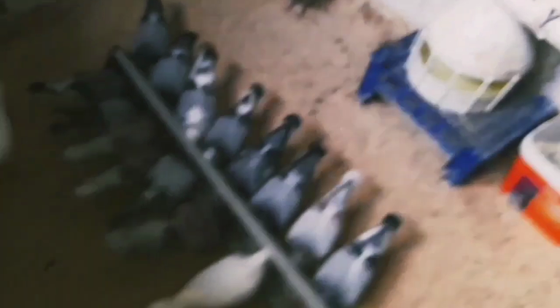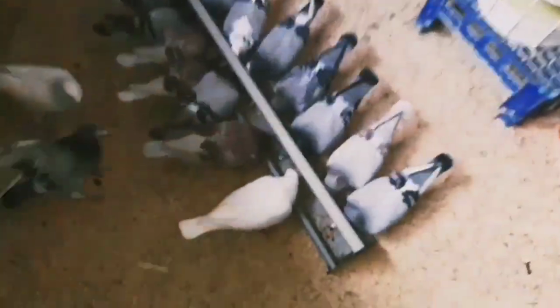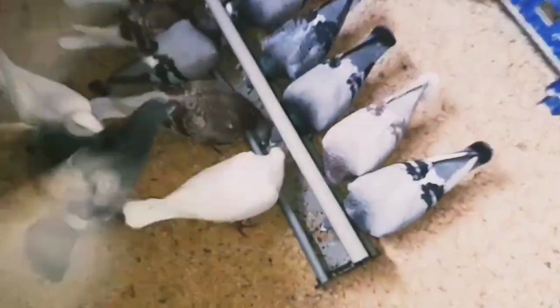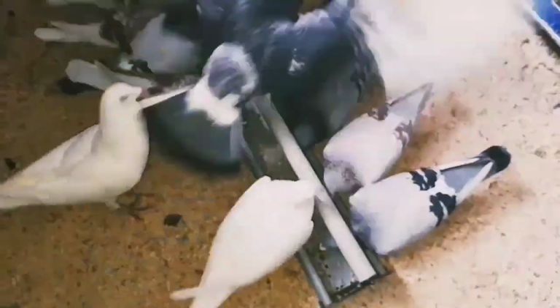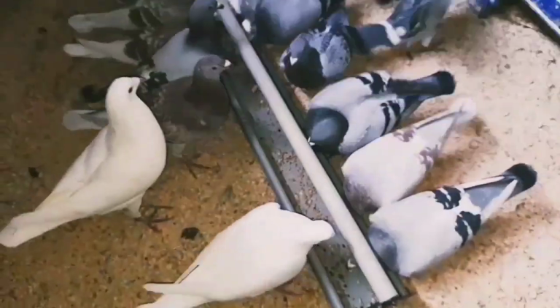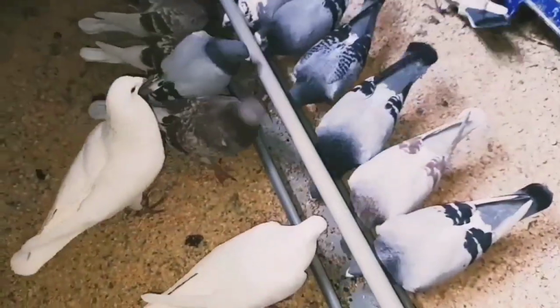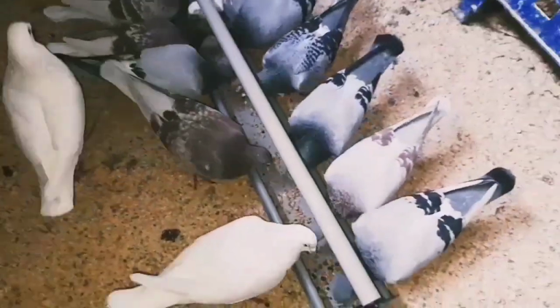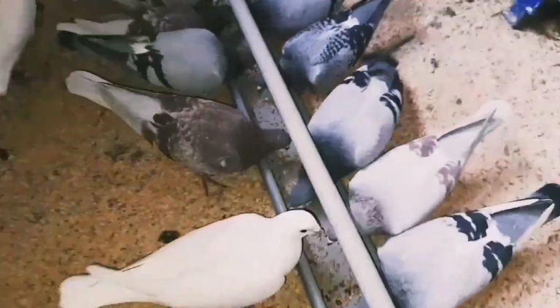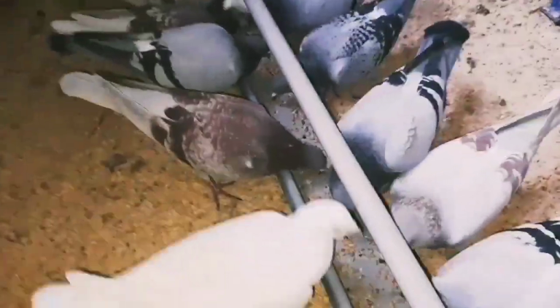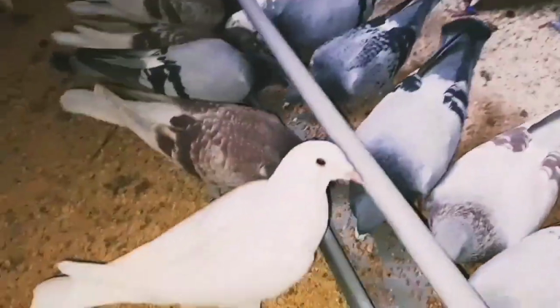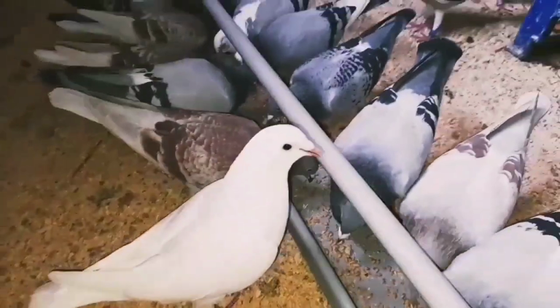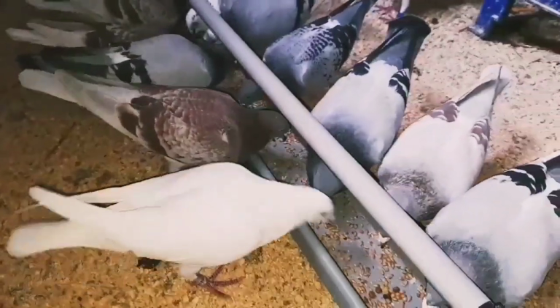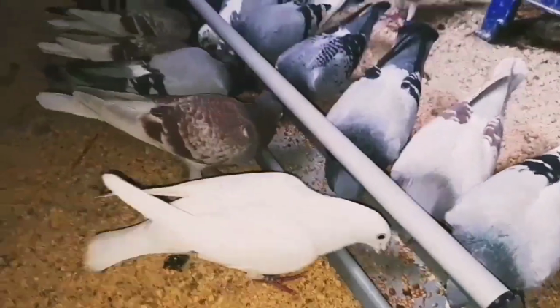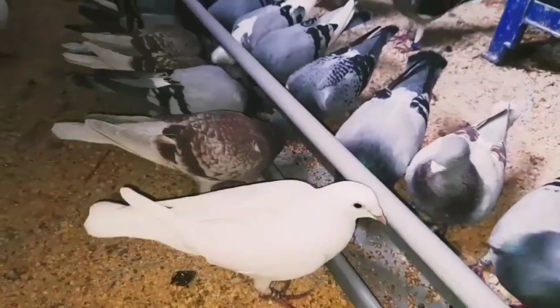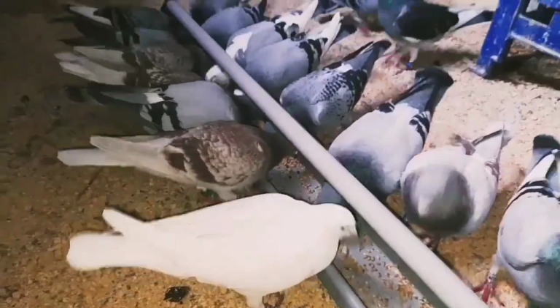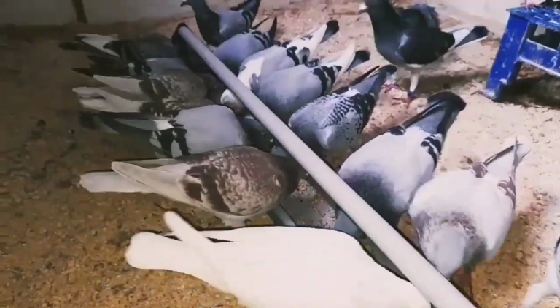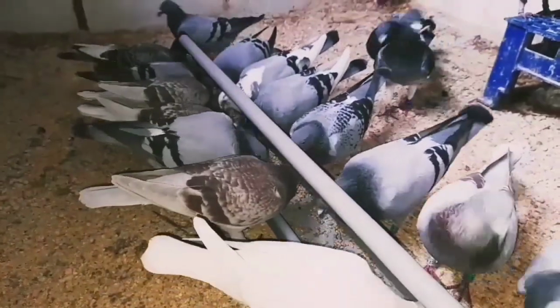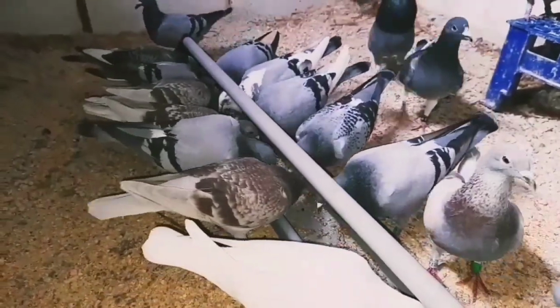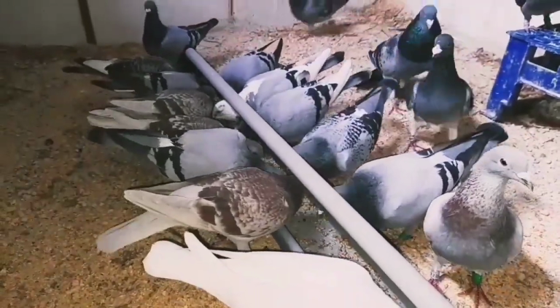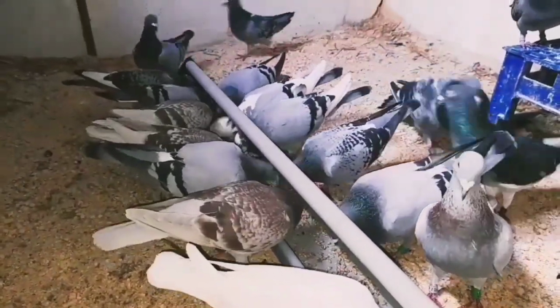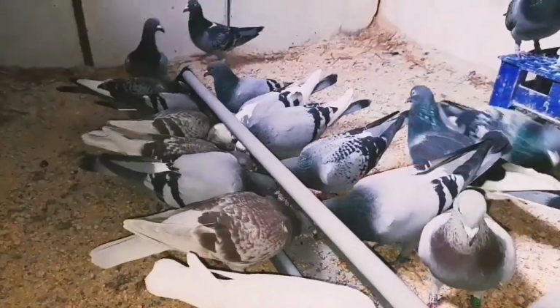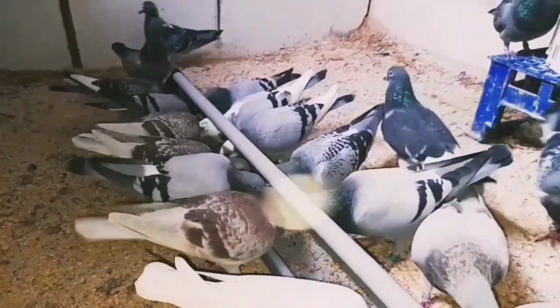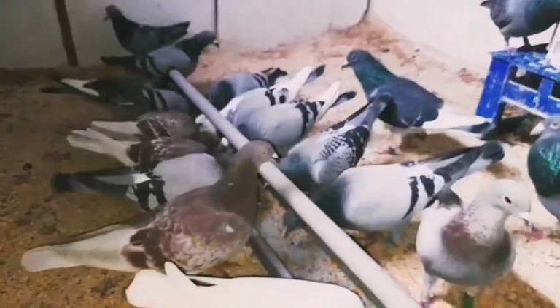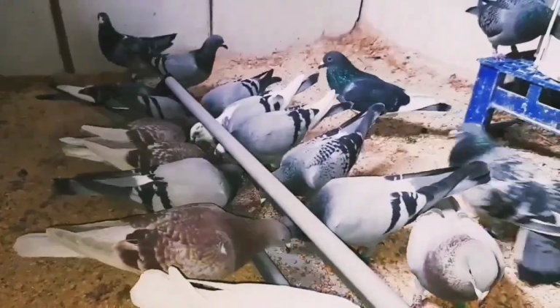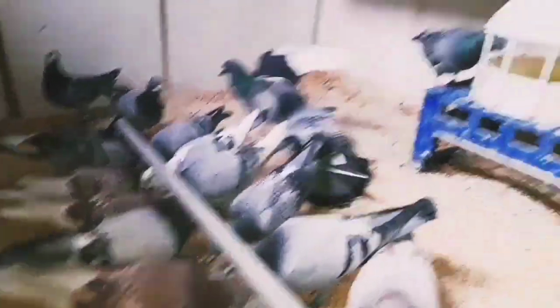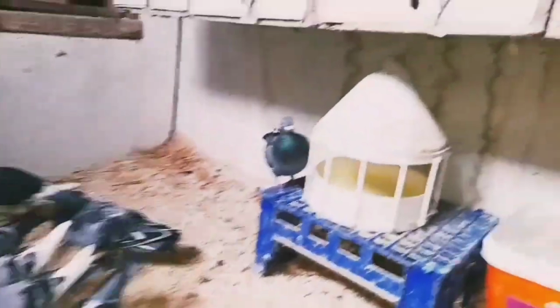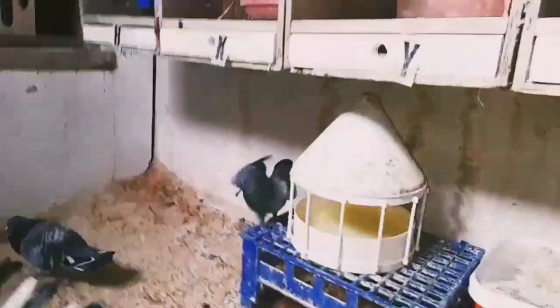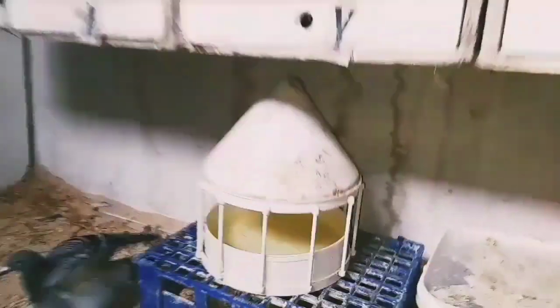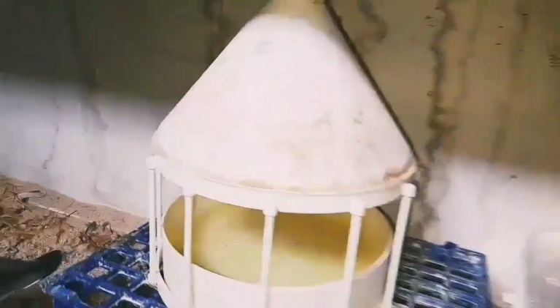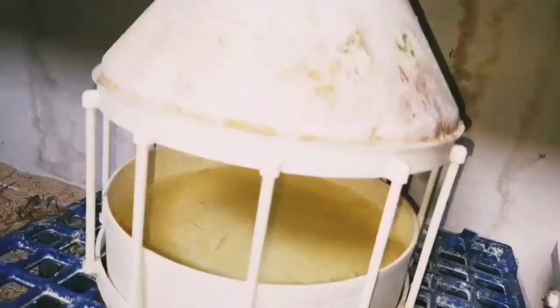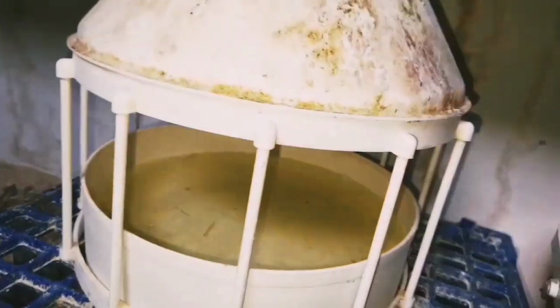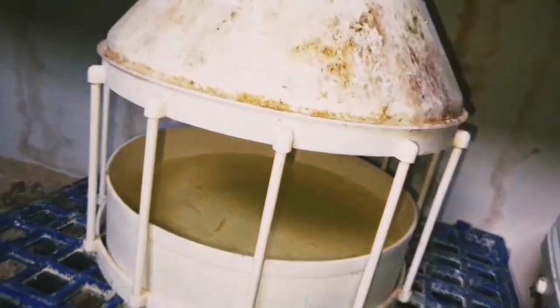A little tip for you: make sure you're feeding your birds three times a day, three small meals. Plenty of water — always make sure there's water in here.